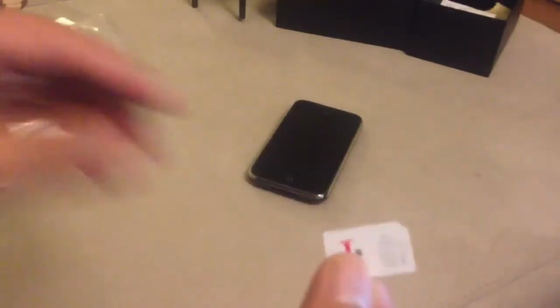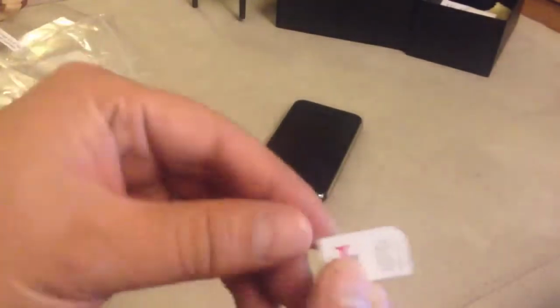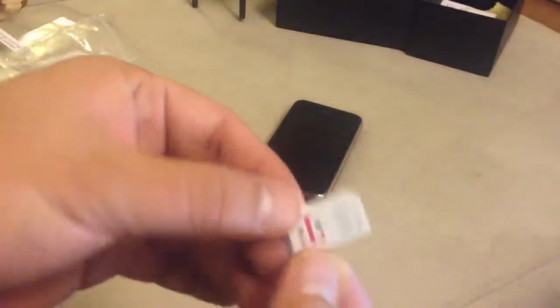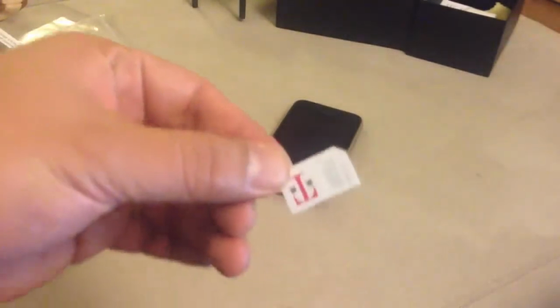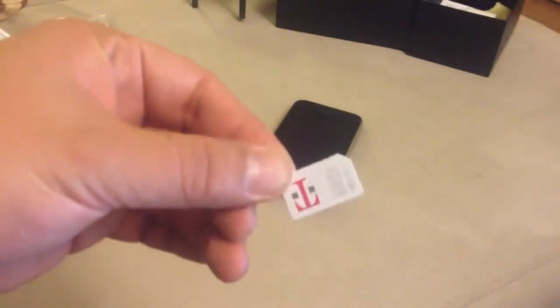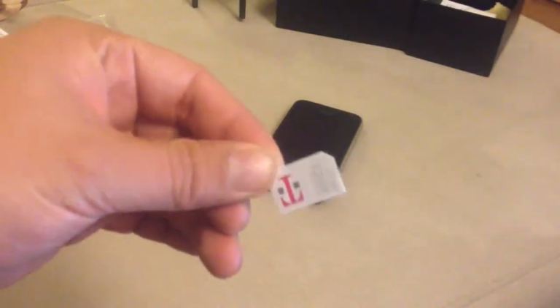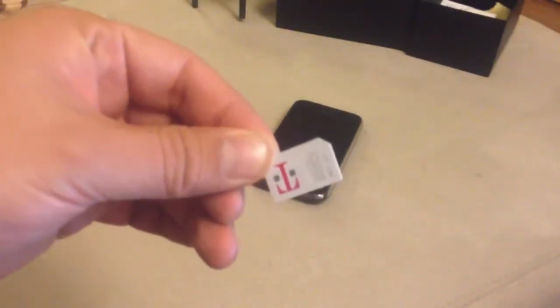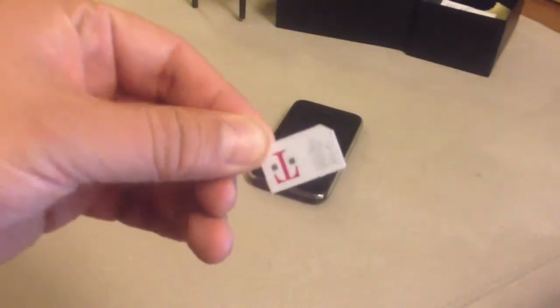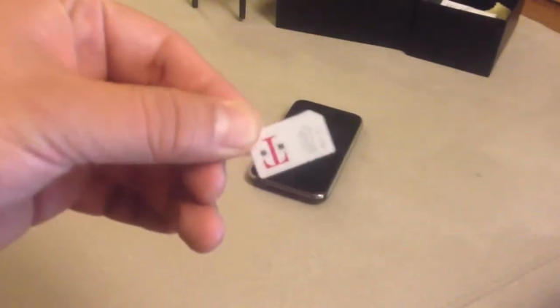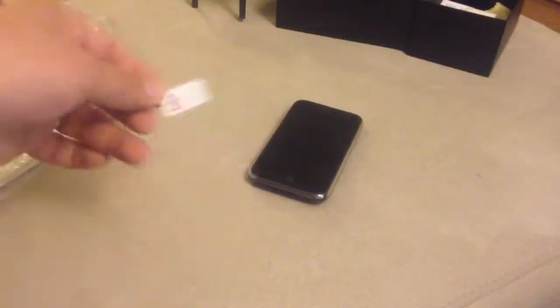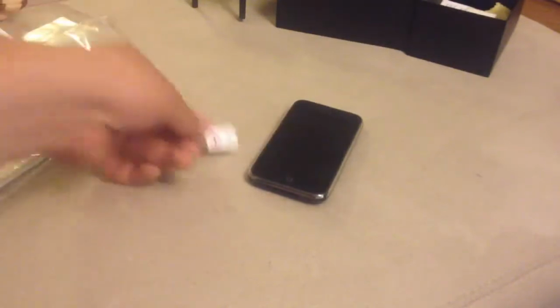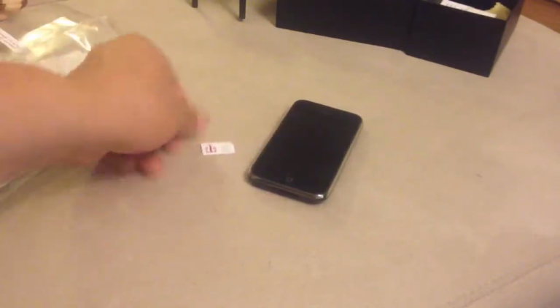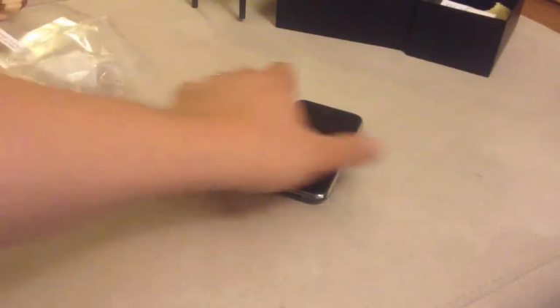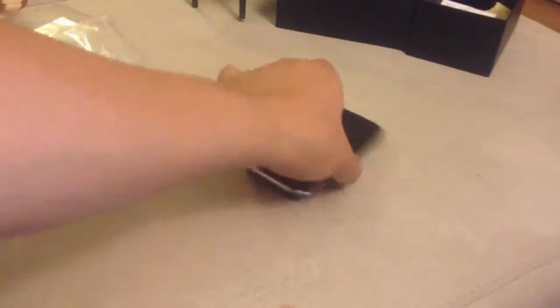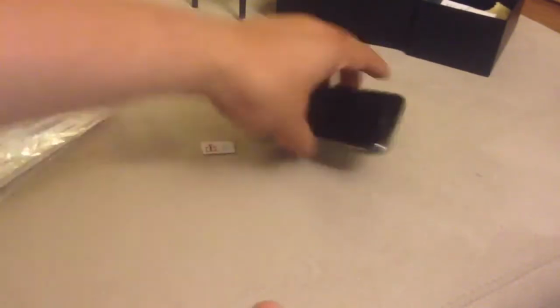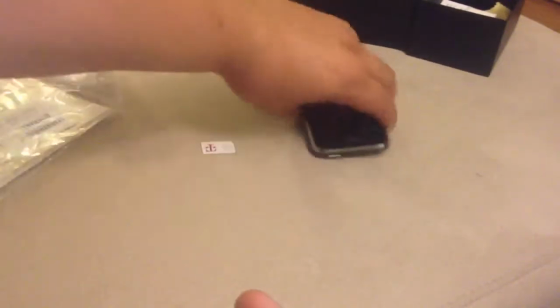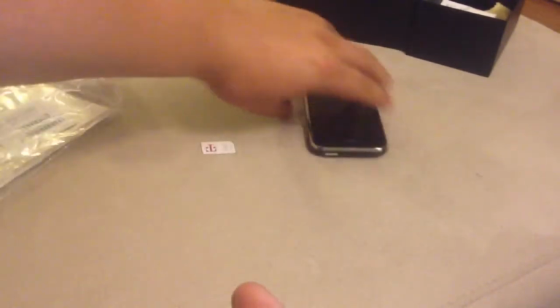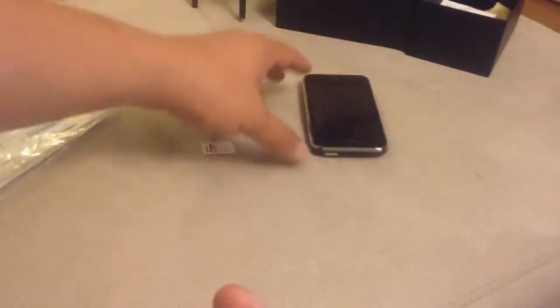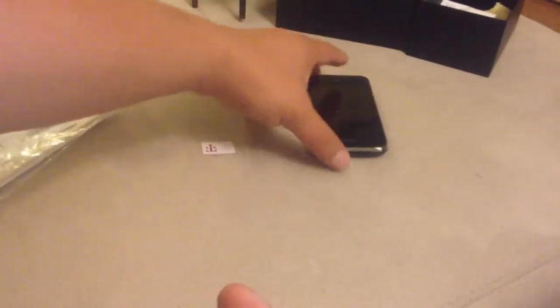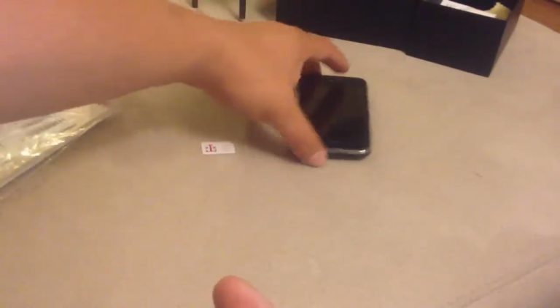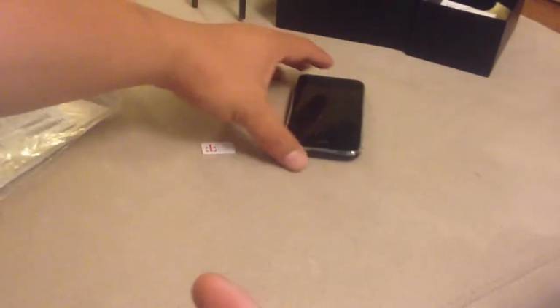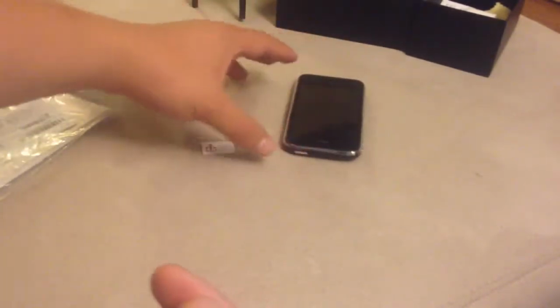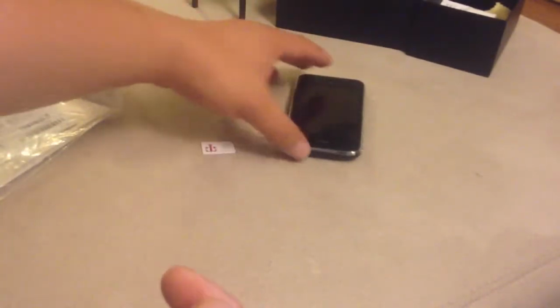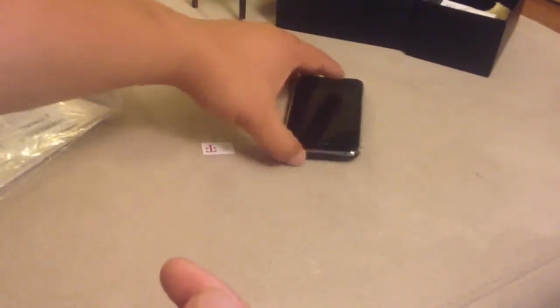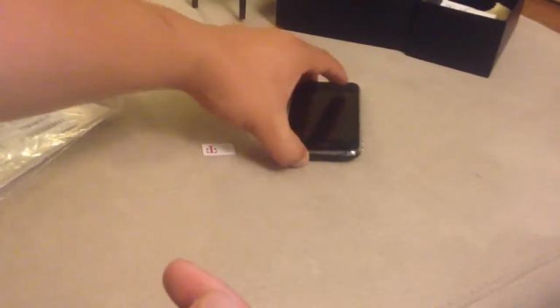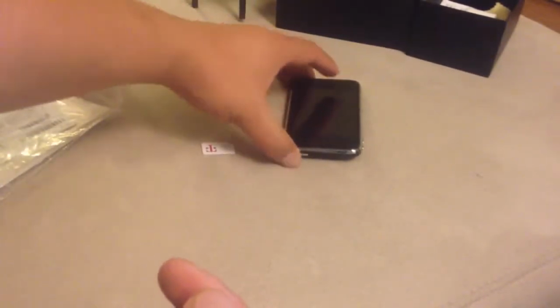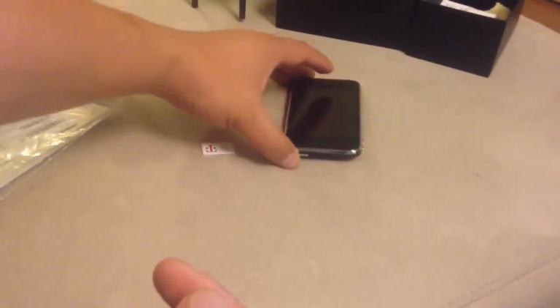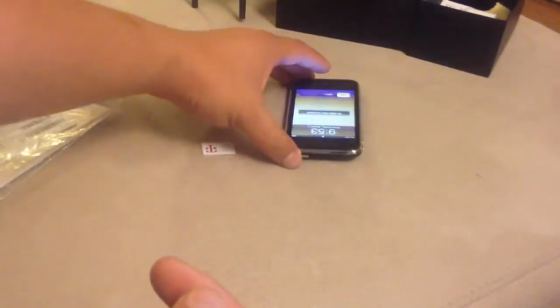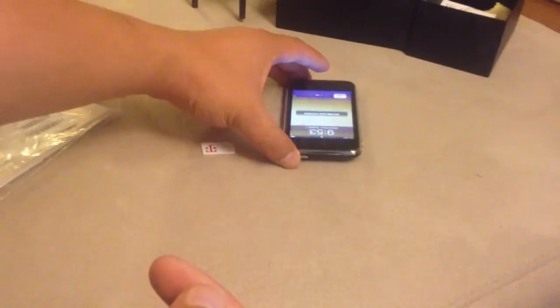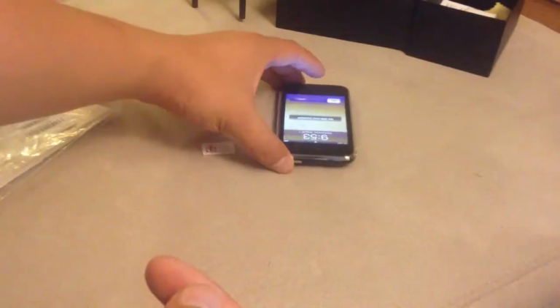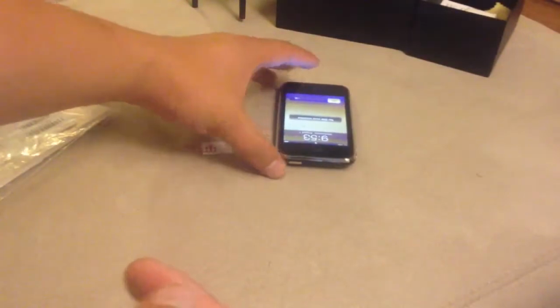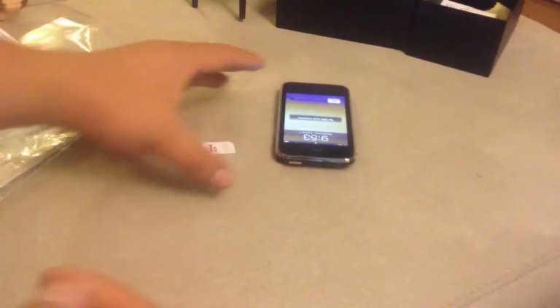This is an unactivated prepaid SIM, so I'll be inserting it in here to unlock the phone.